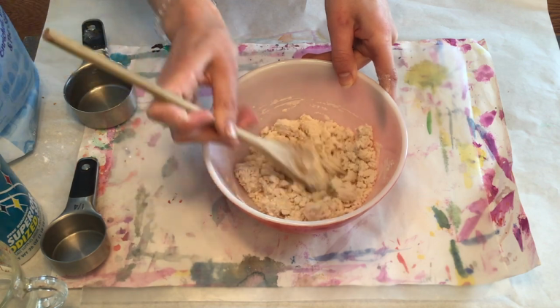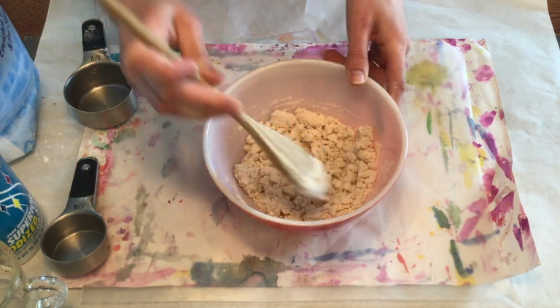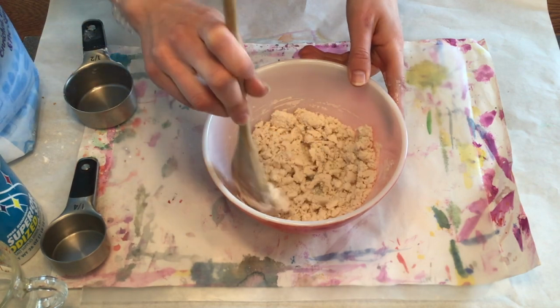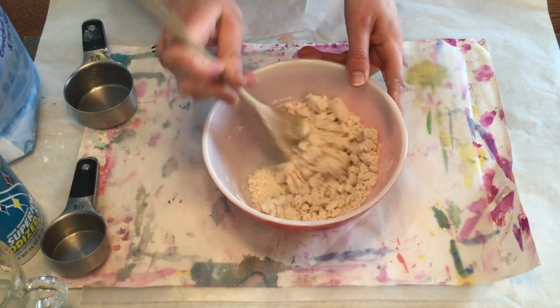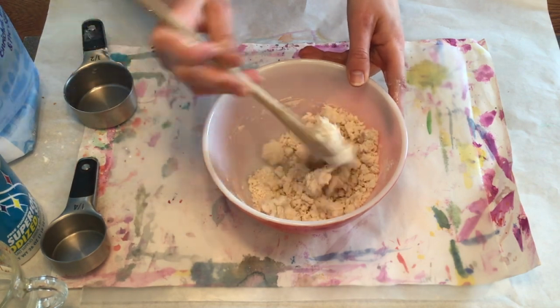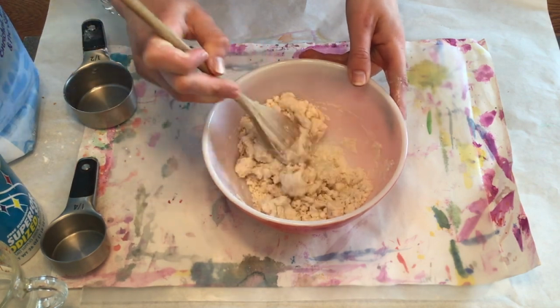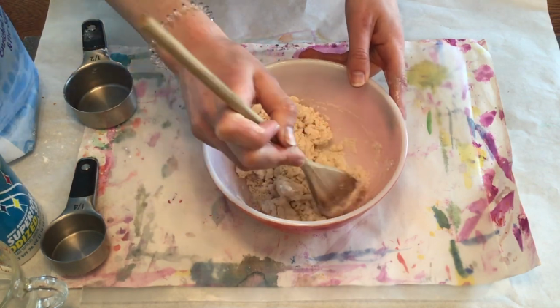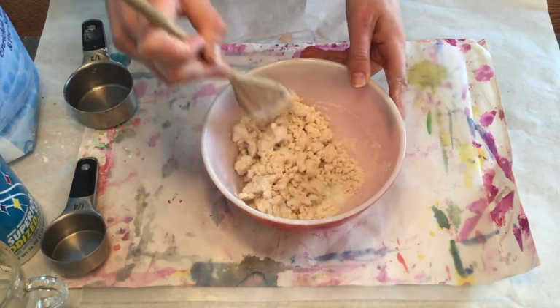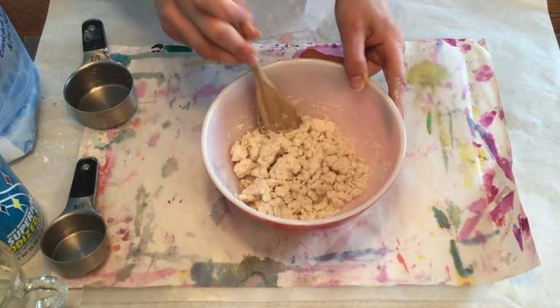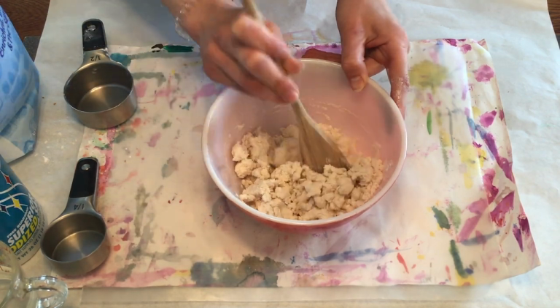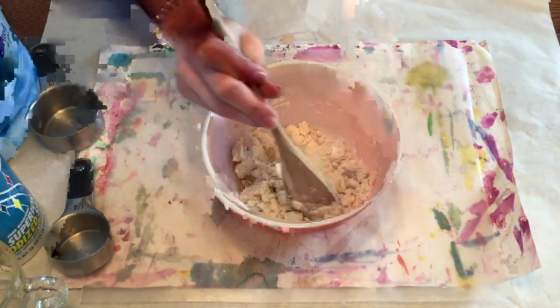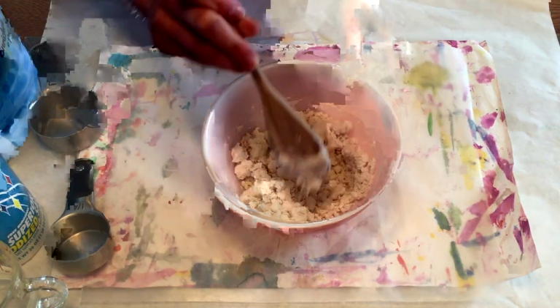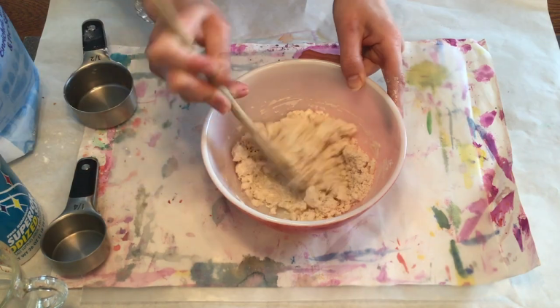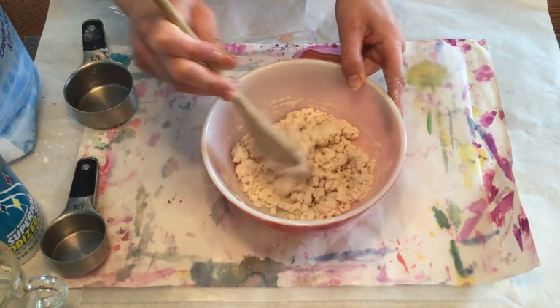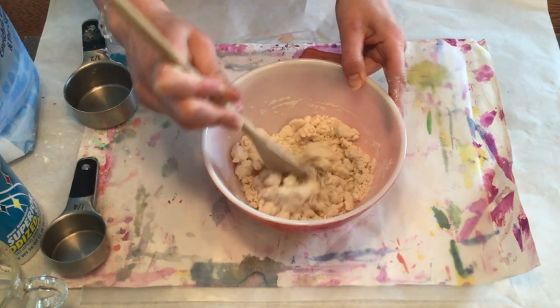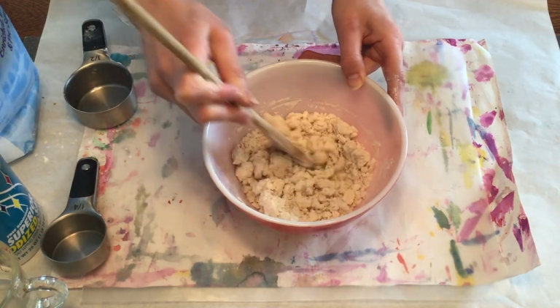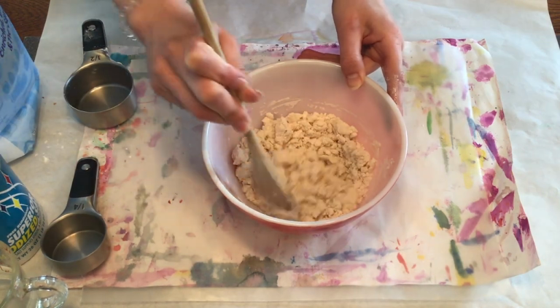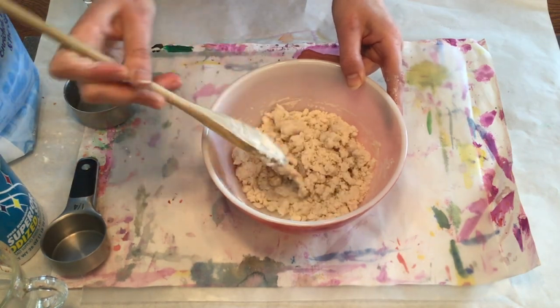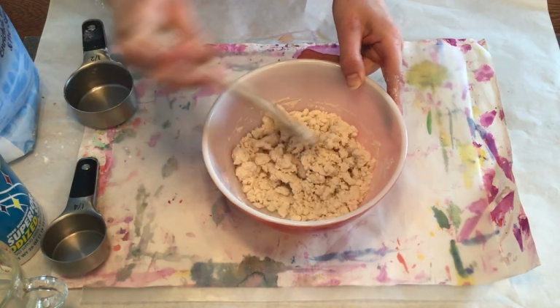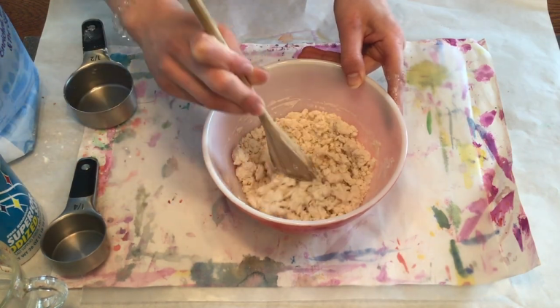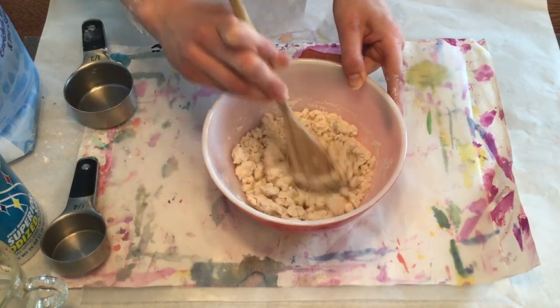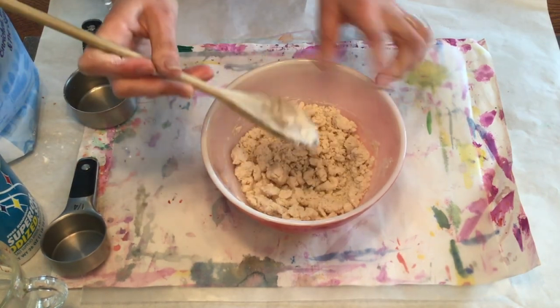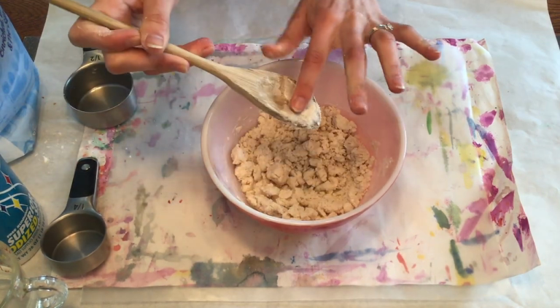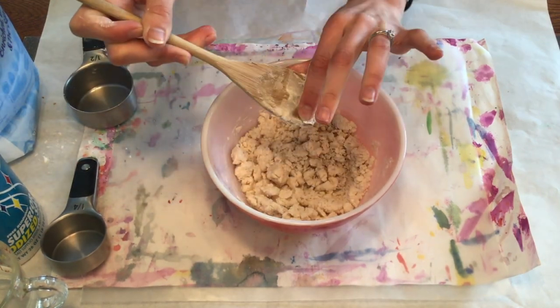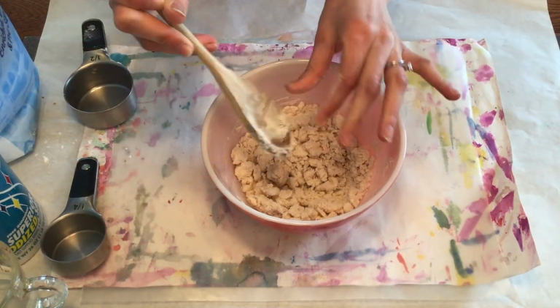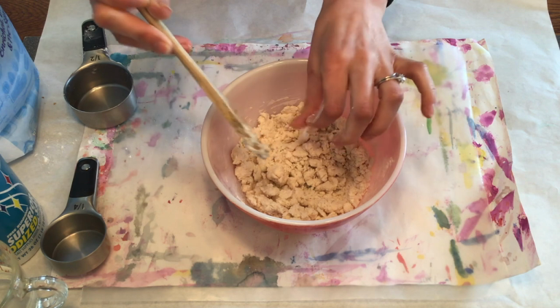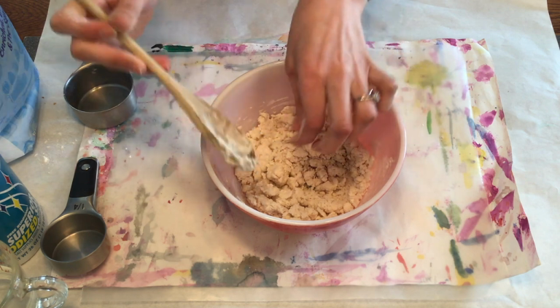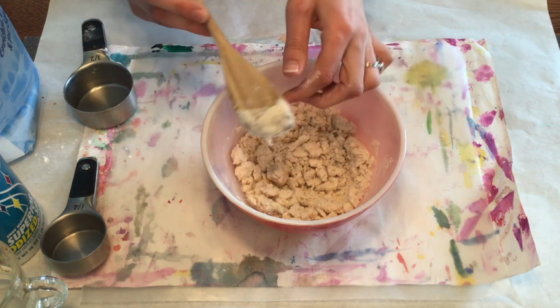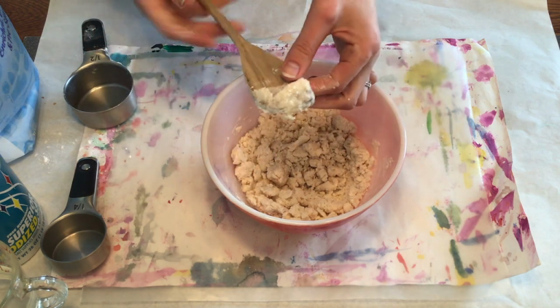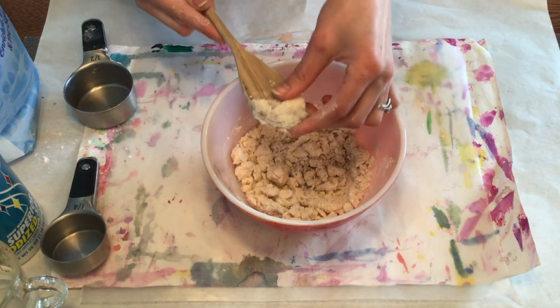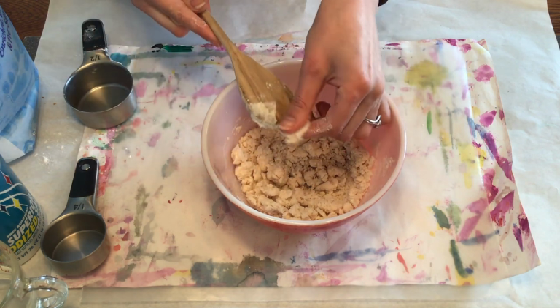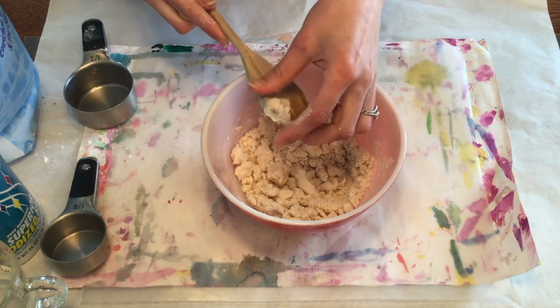You want to make sure it gets all blended together and mixed up, and so I'm pretty much as far as I can get with my spoon, so I'm going to start kneading it with my fingers.